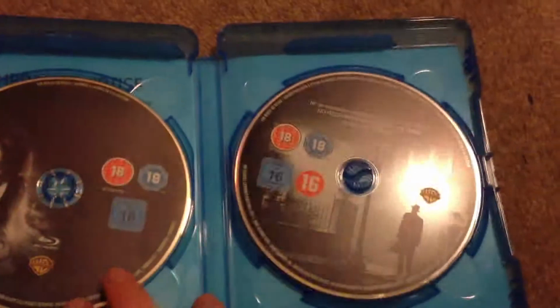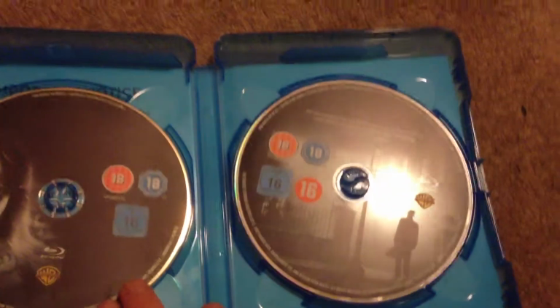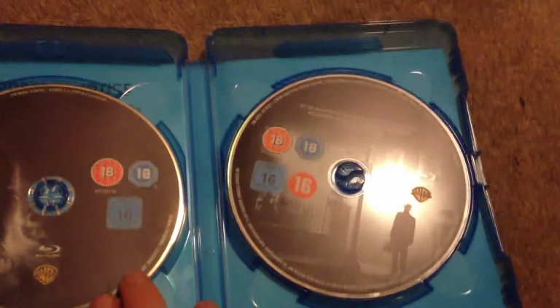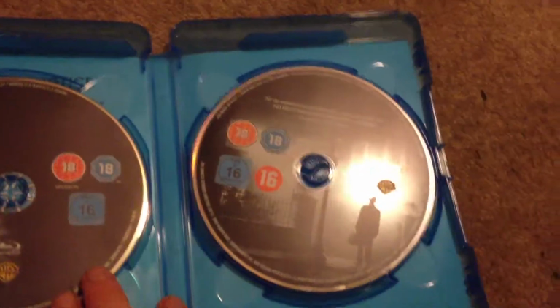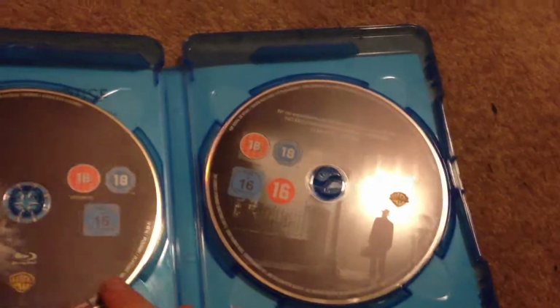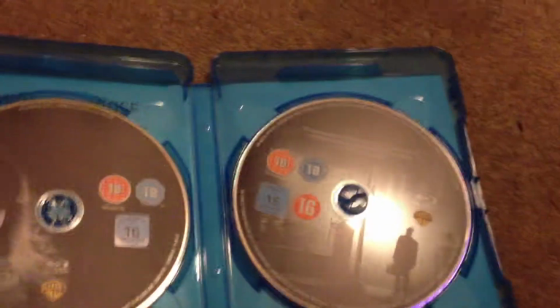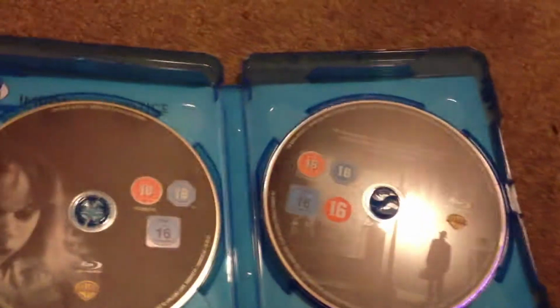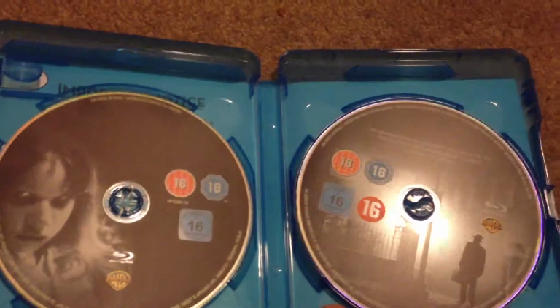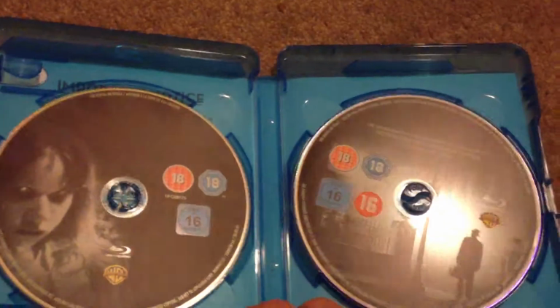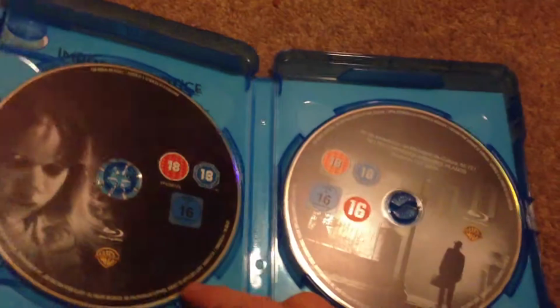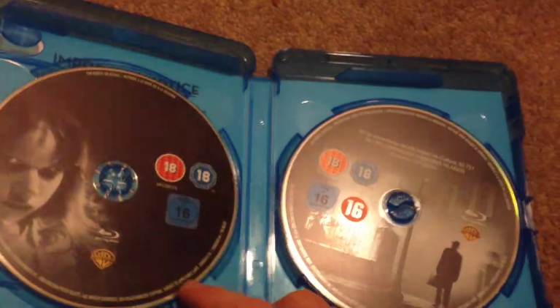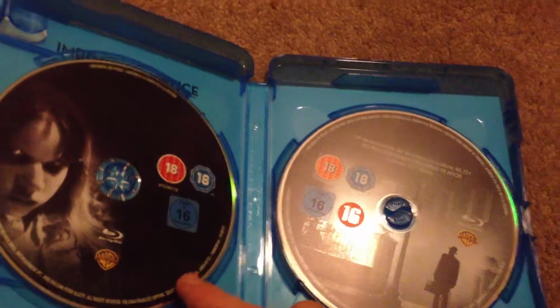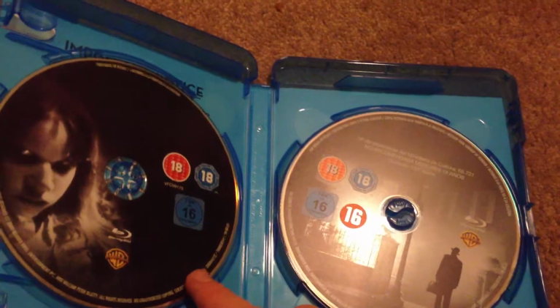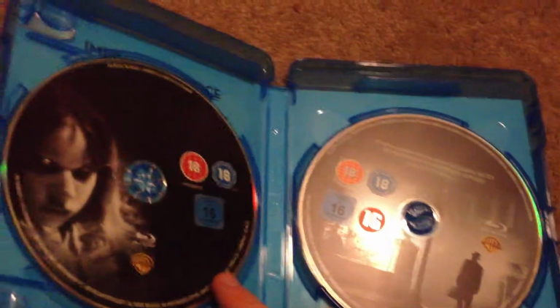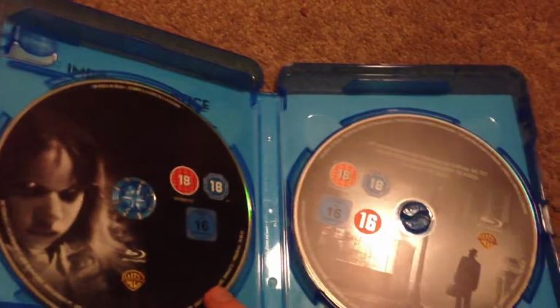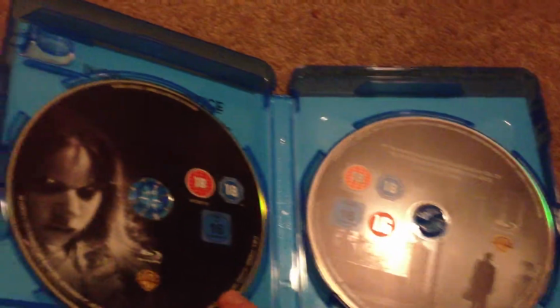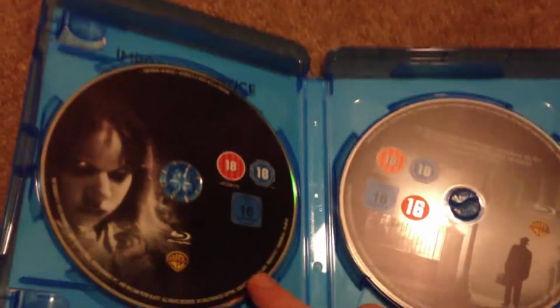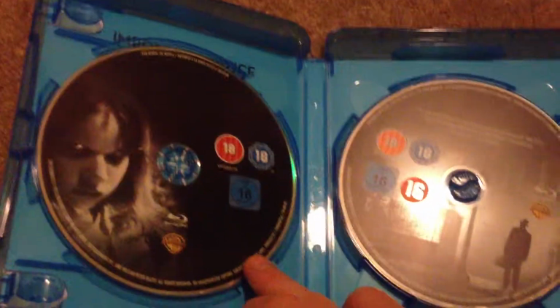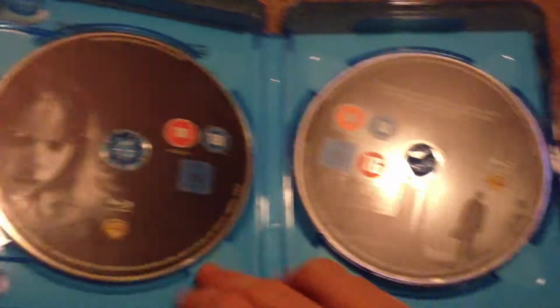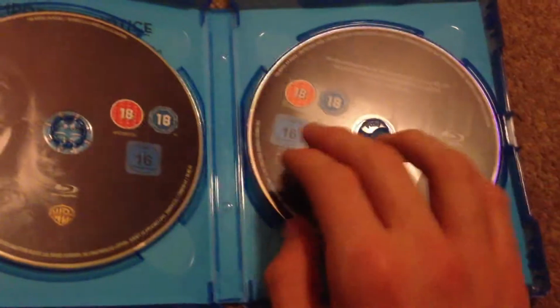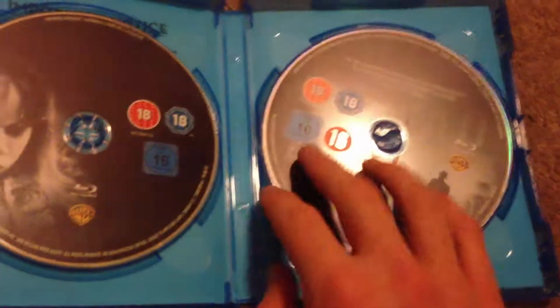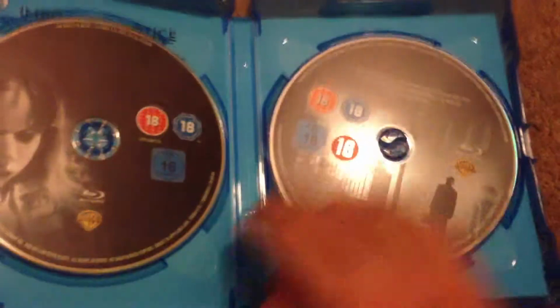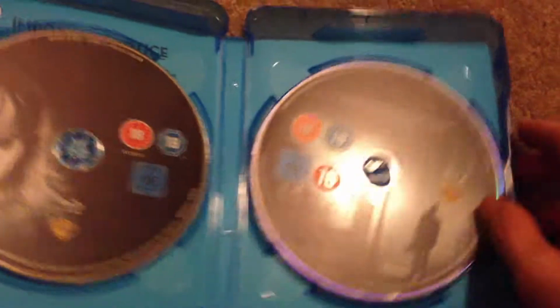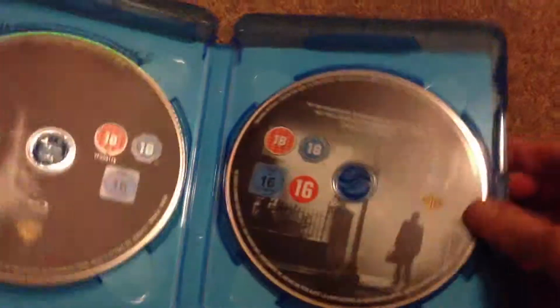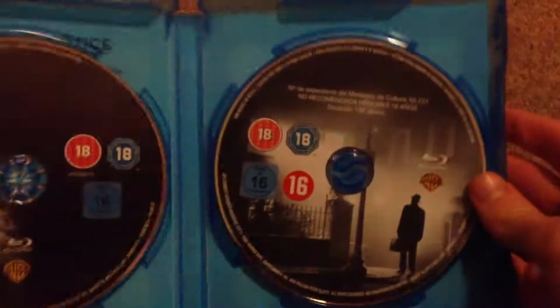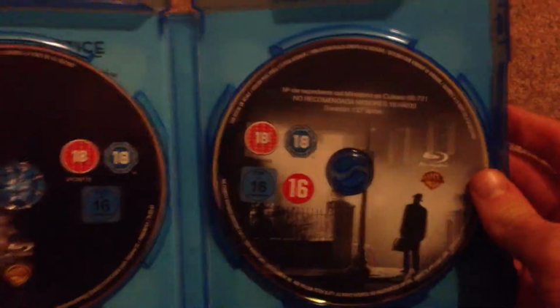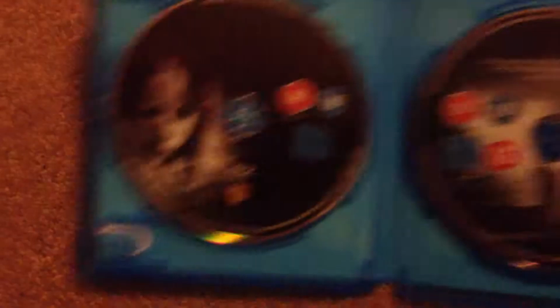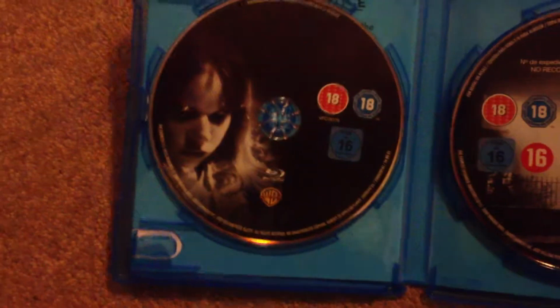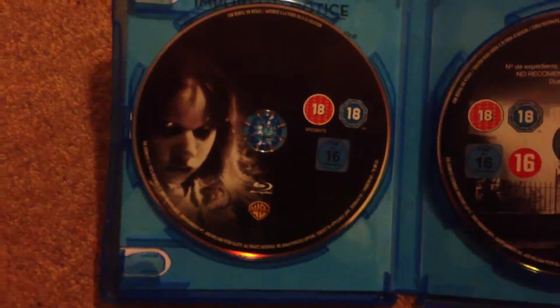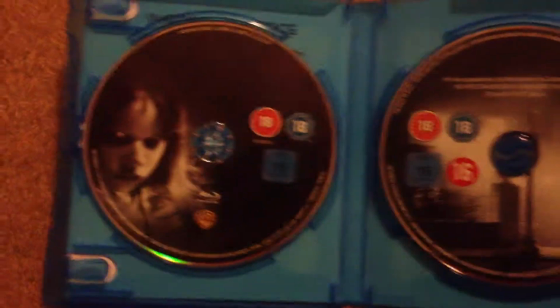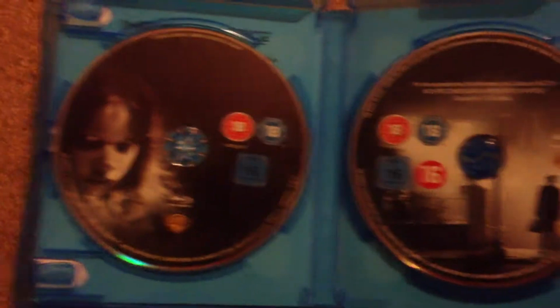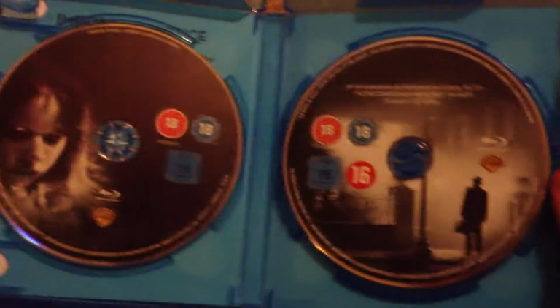It's two discs. Unfortunately, I'm not sure which one's the extended edition and which is the theatrical version, because it doesn't say on the discs, which is a shame.